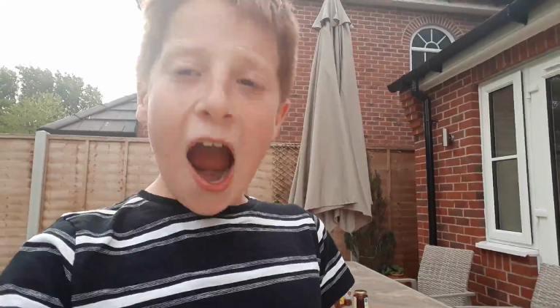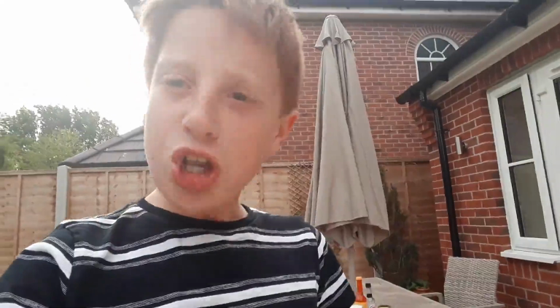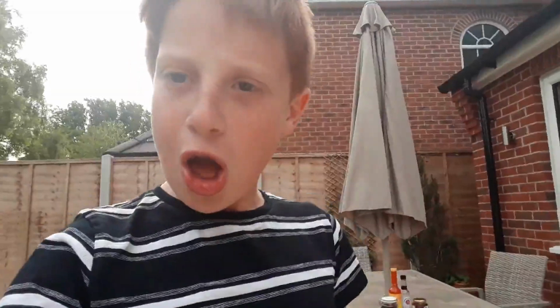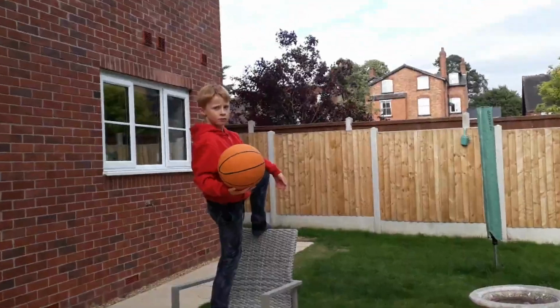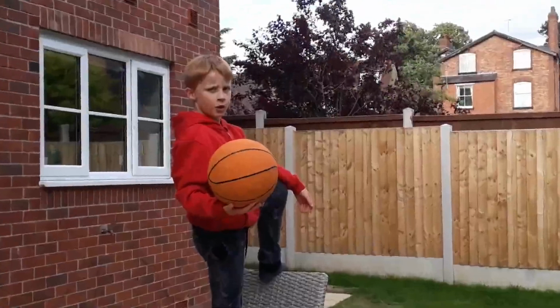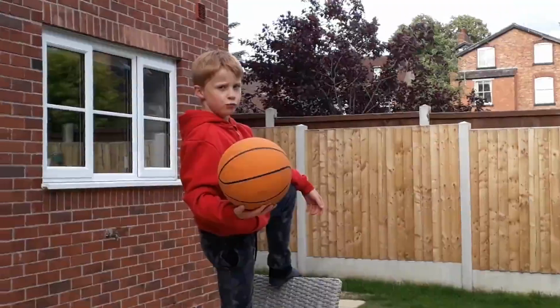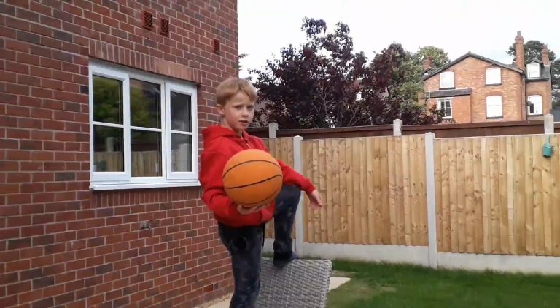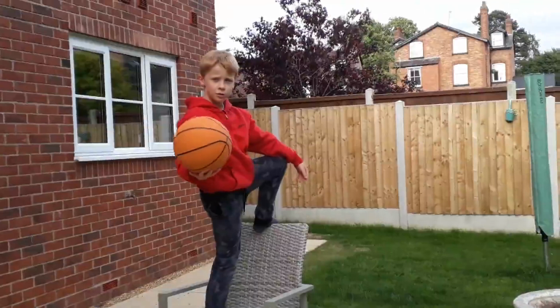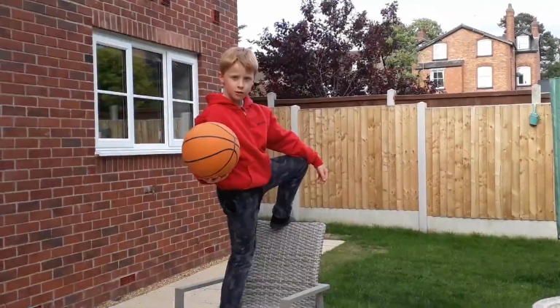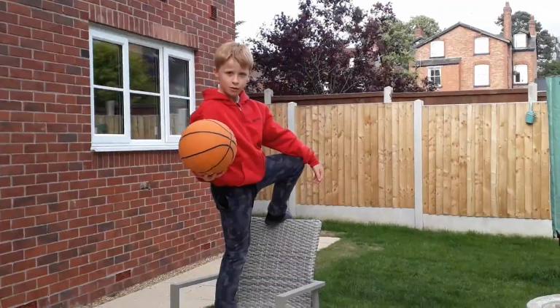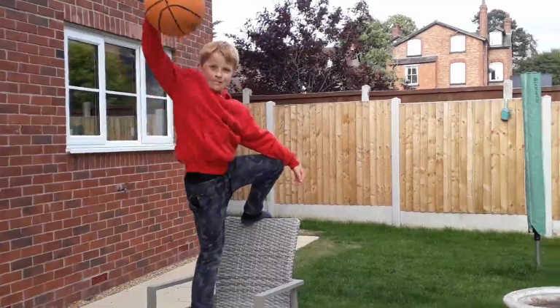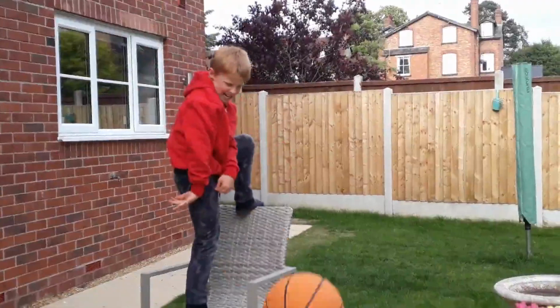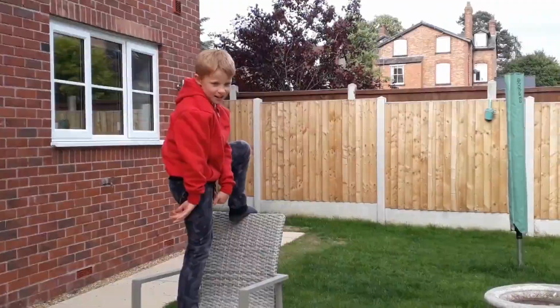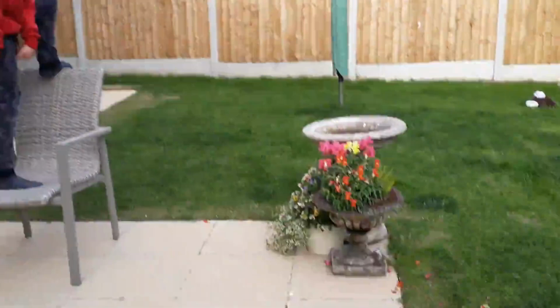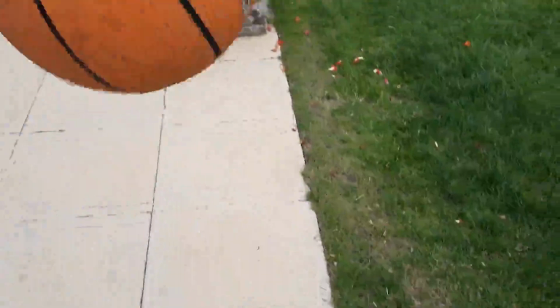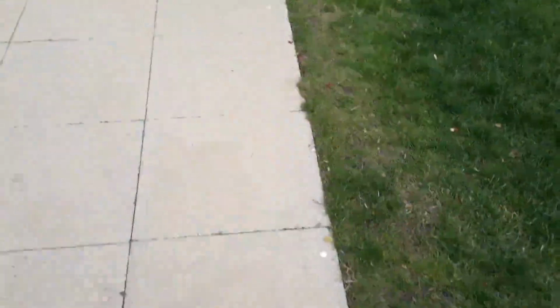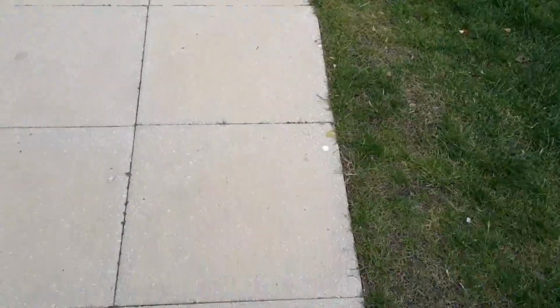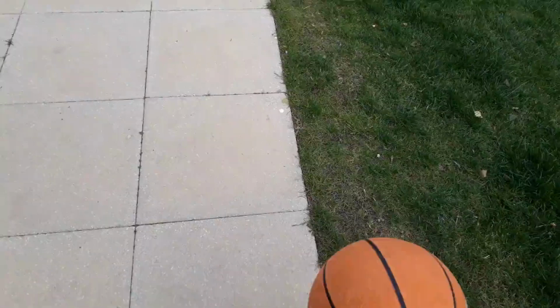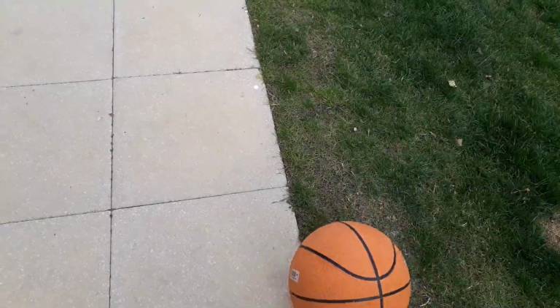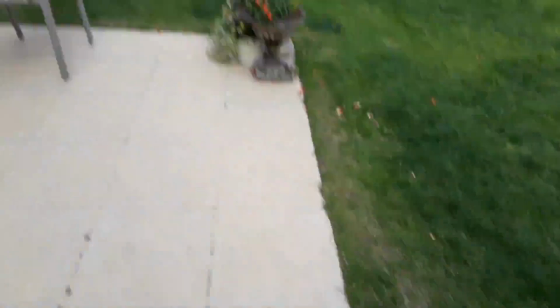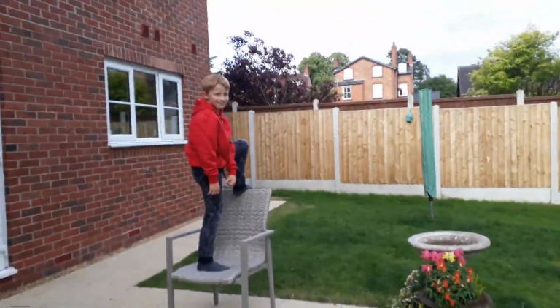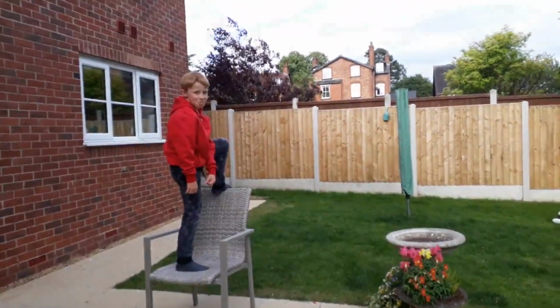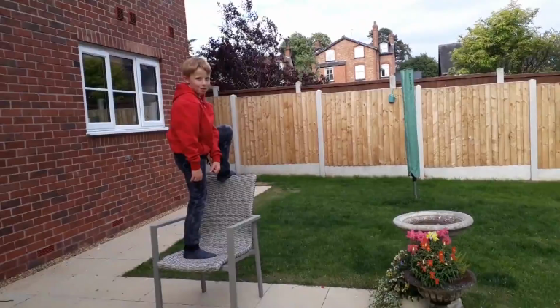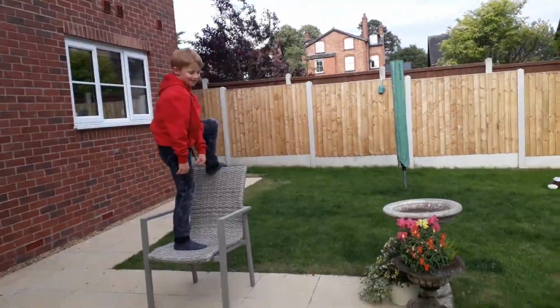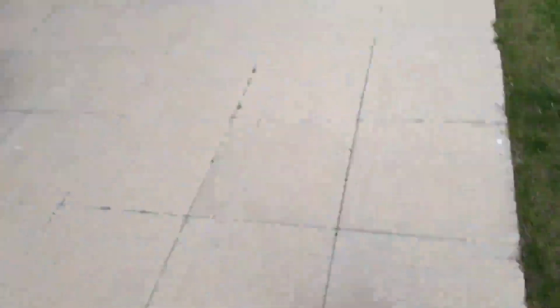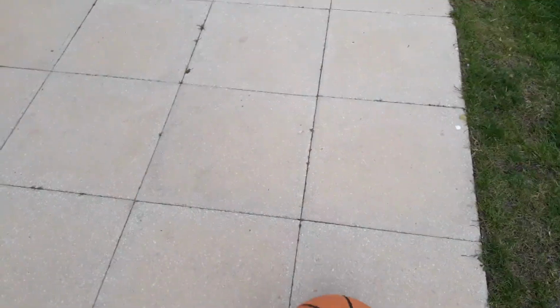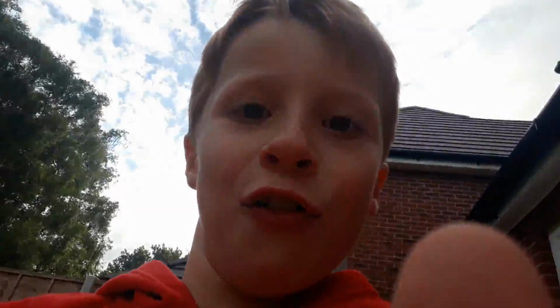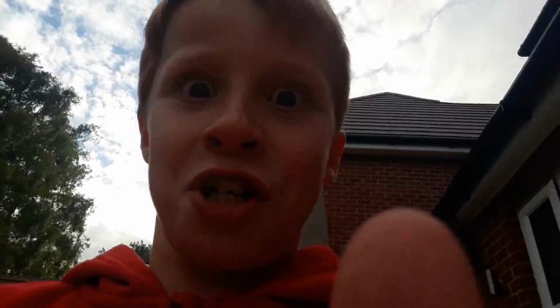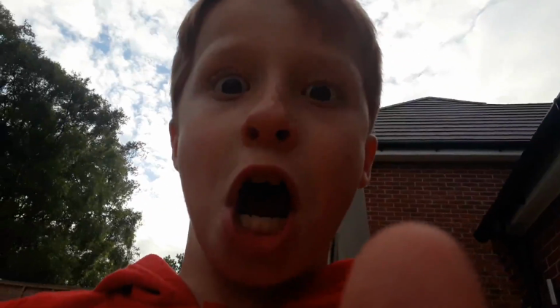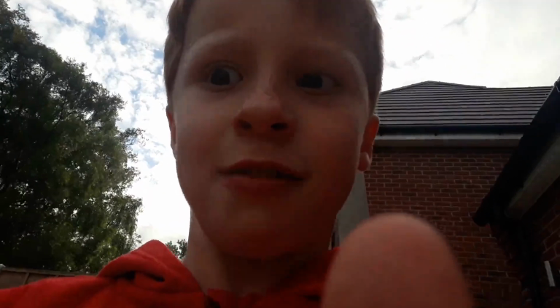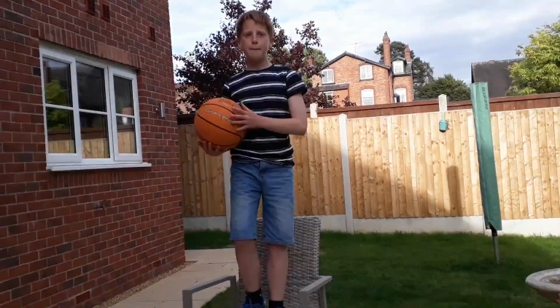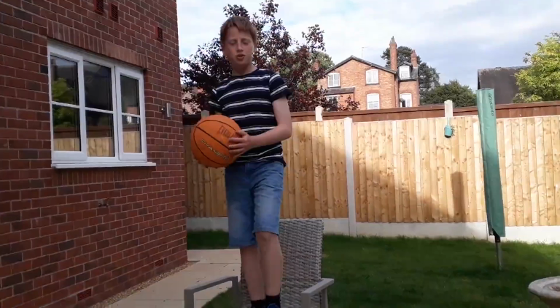Harry's turn. Are you ready? Was that it? Alfie's turn. My turn.